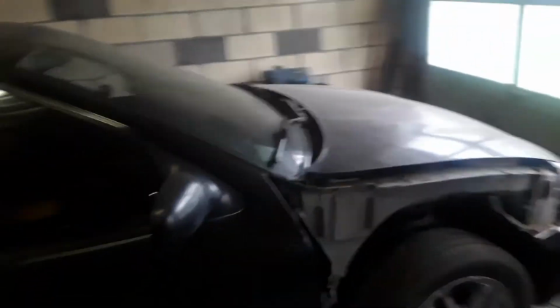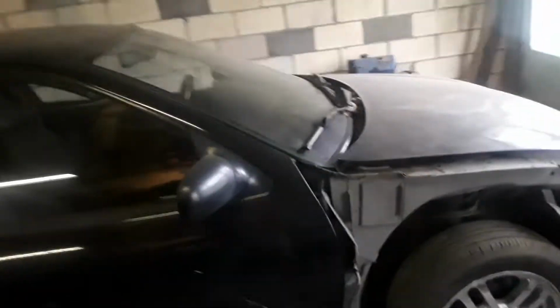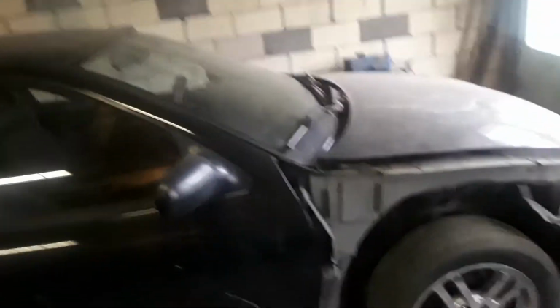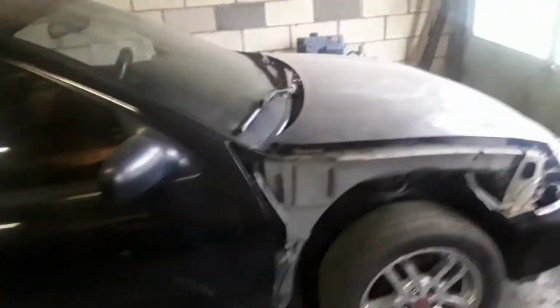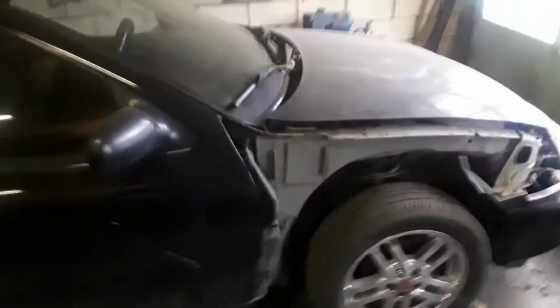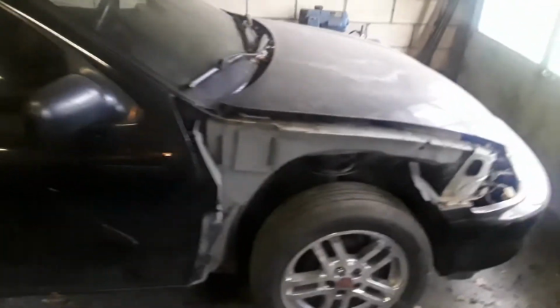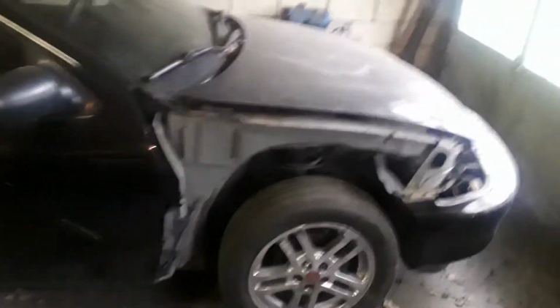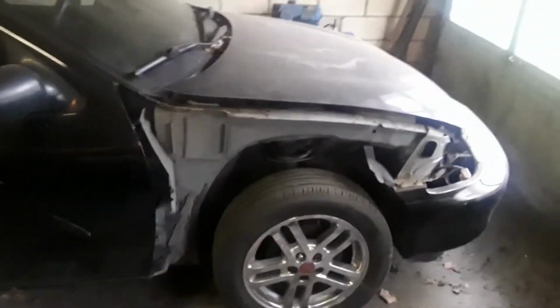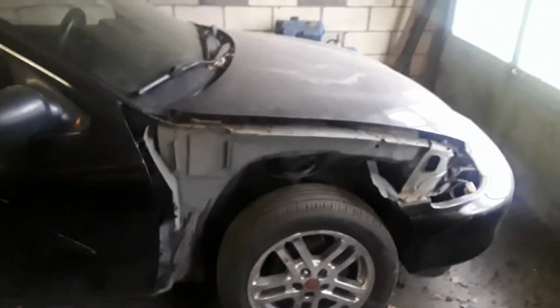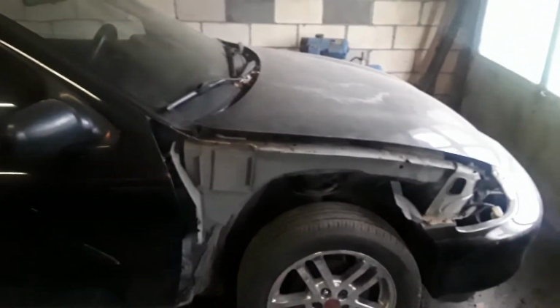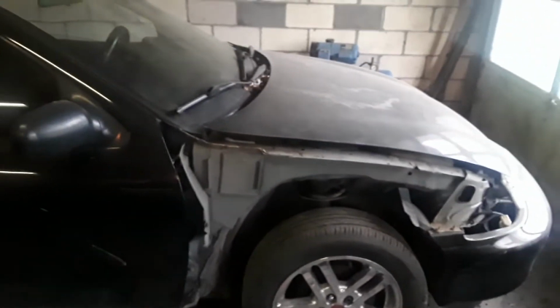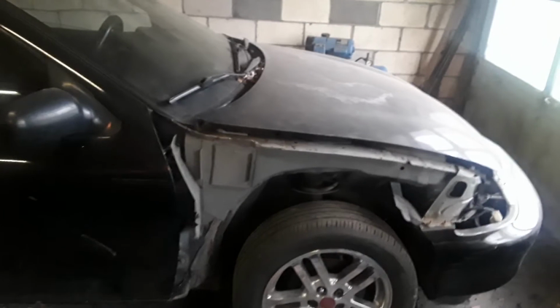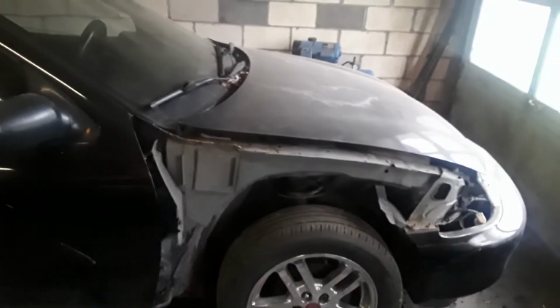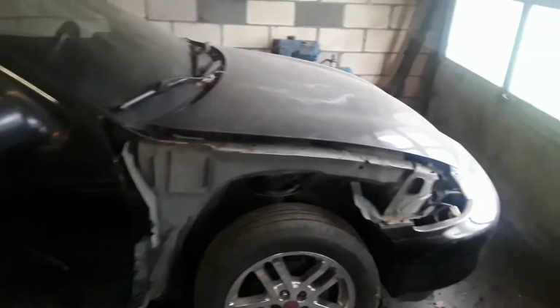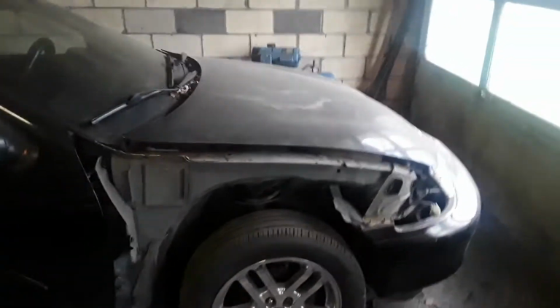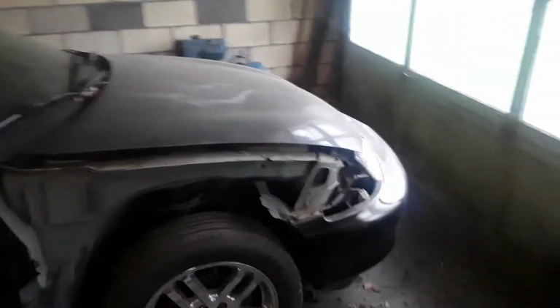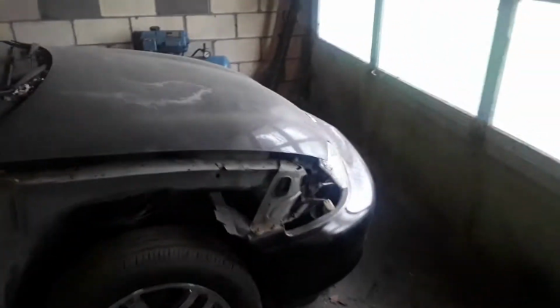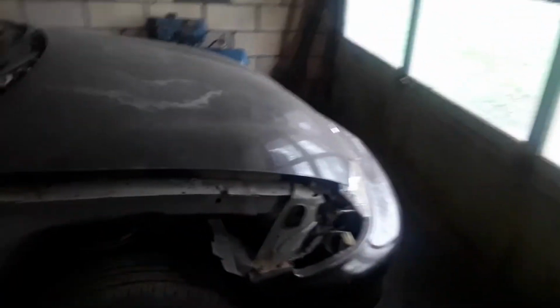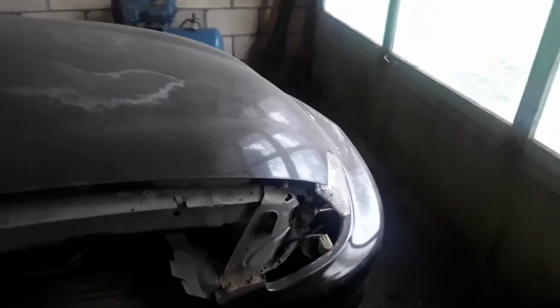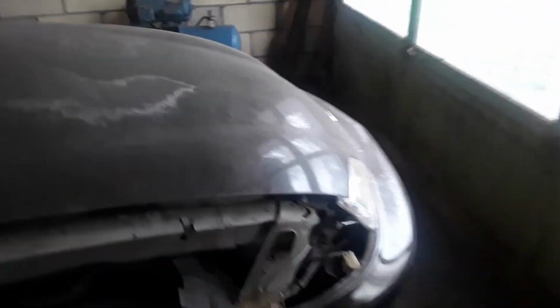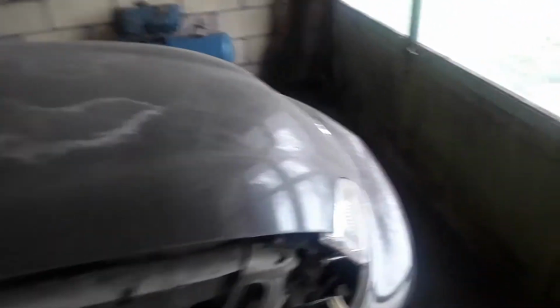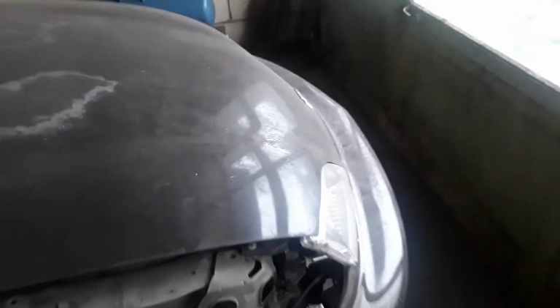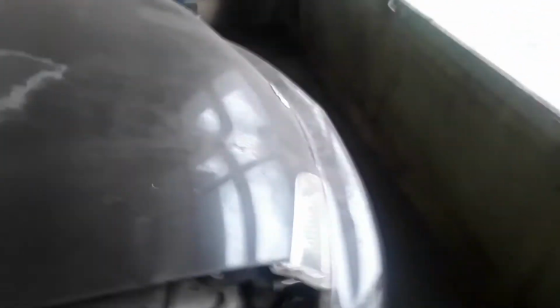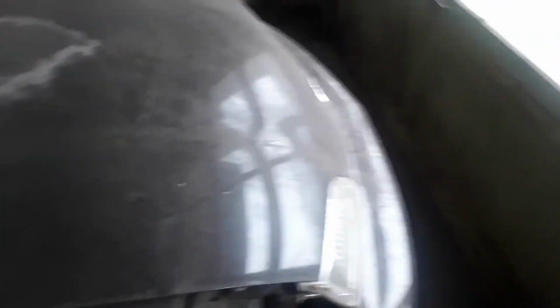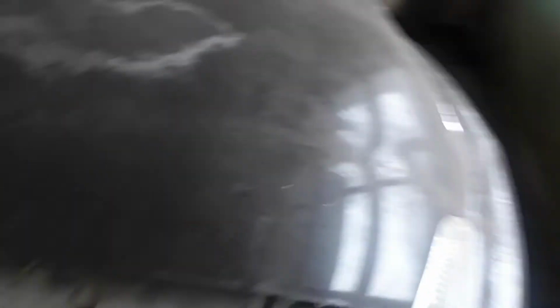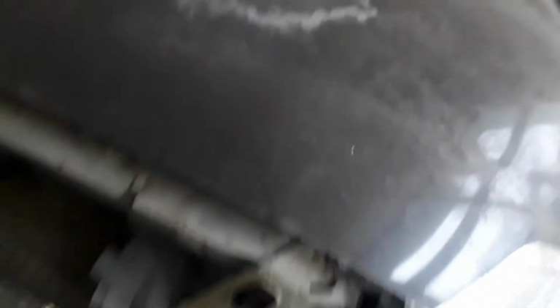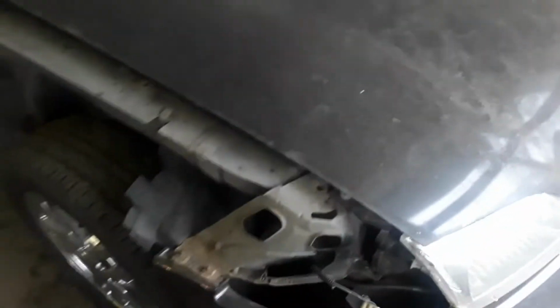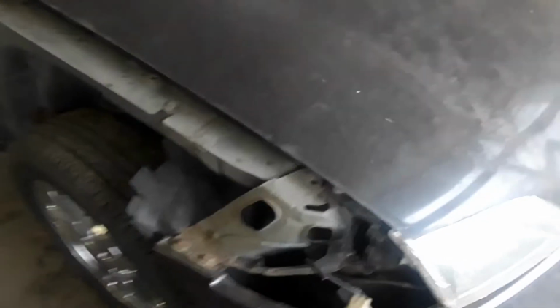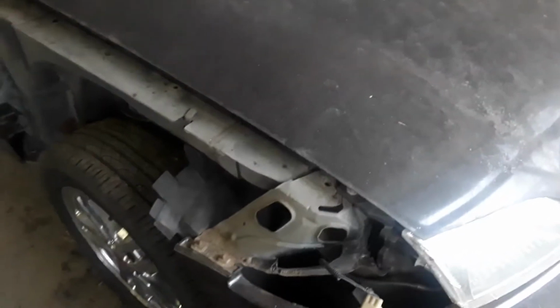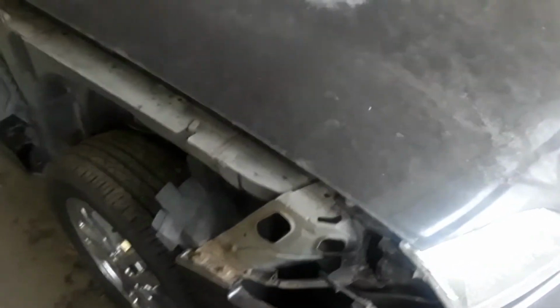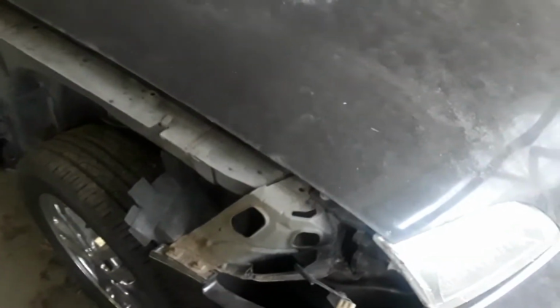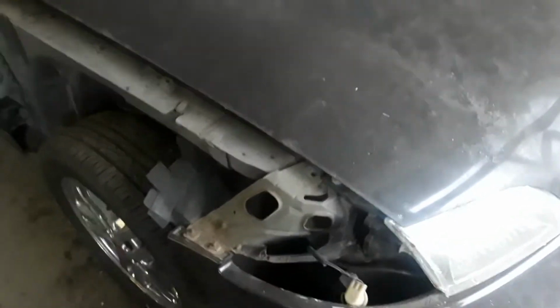Gonna need the clutch bled. I'm gonna have to buy a fender and fender liner, and probably some new corner lights for this thing because the one on the passenger side is broke.